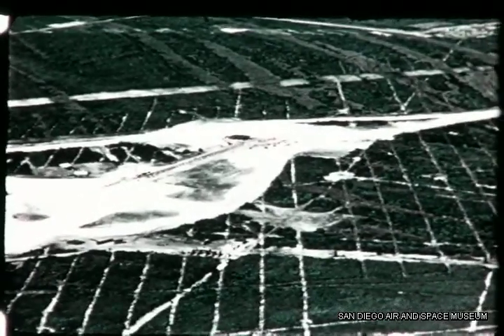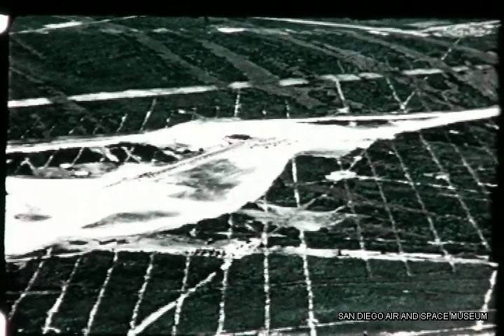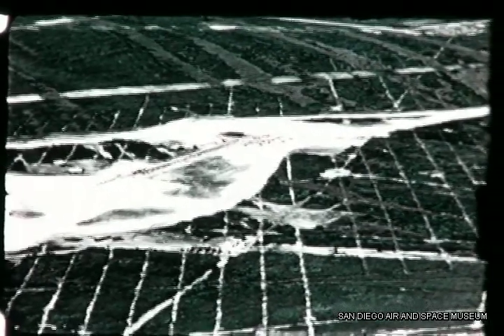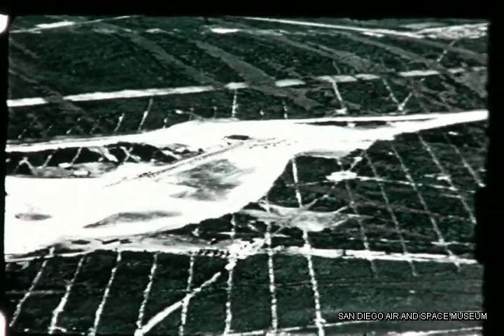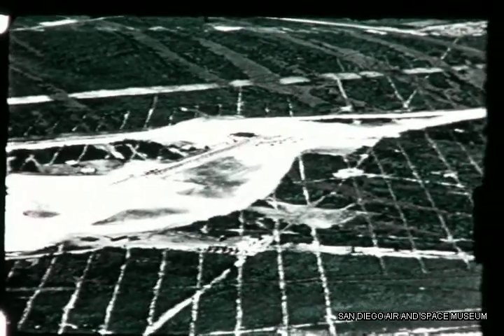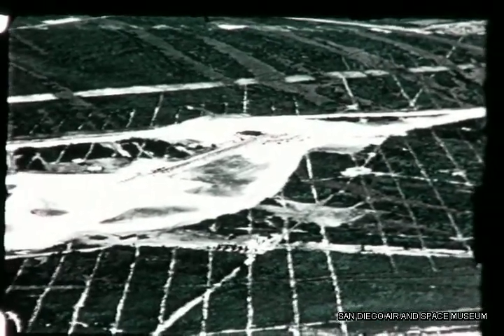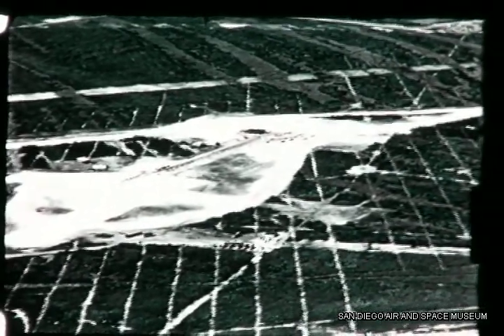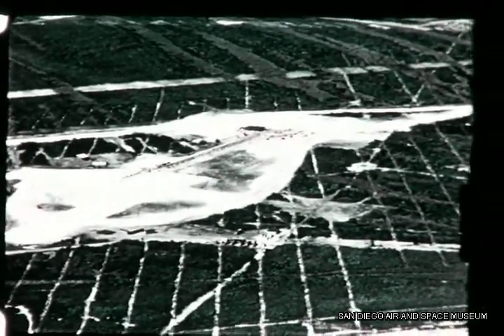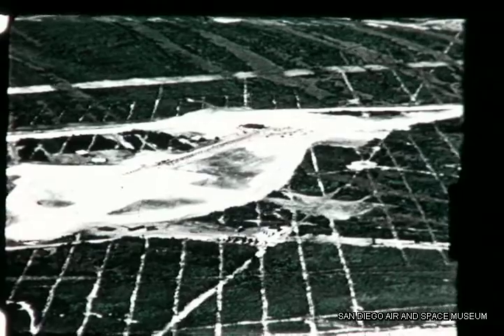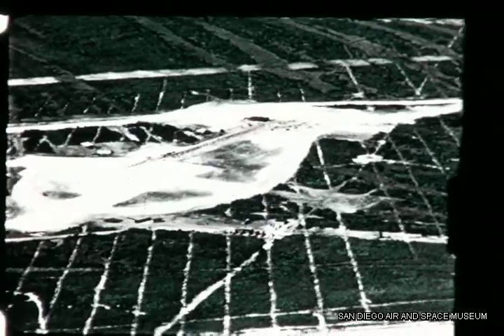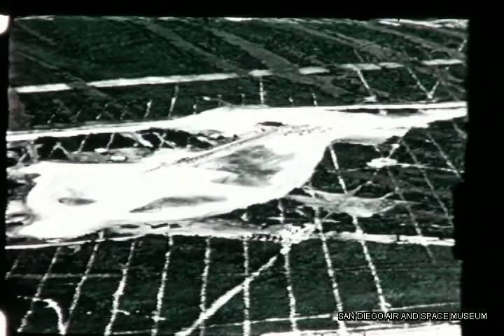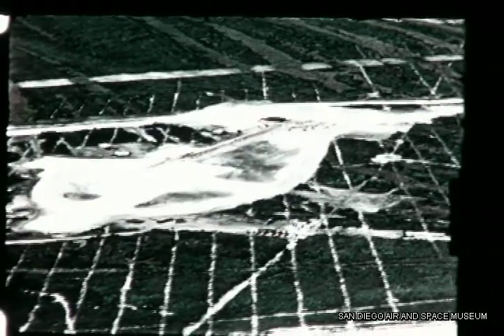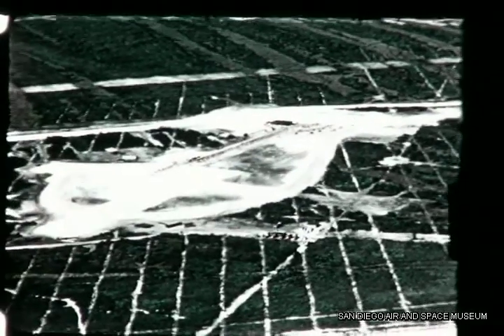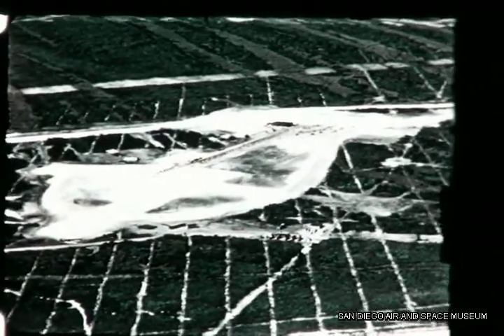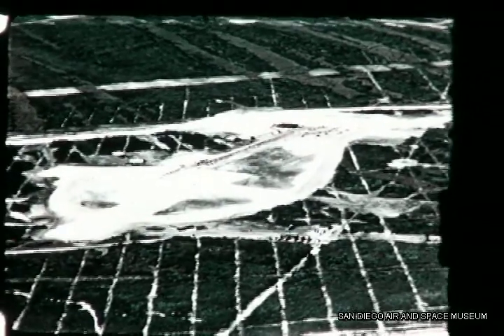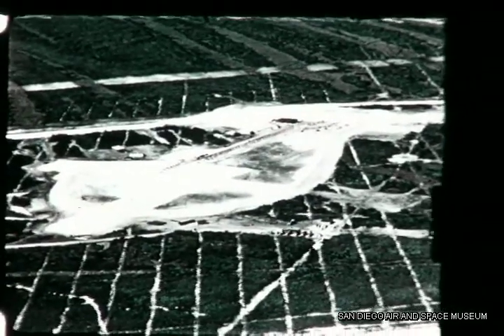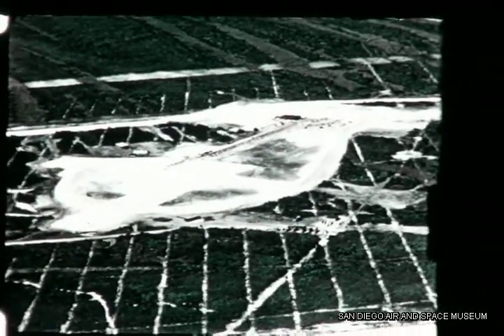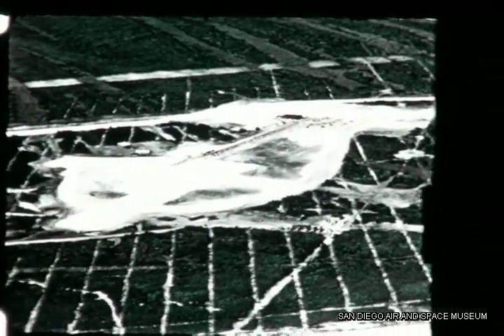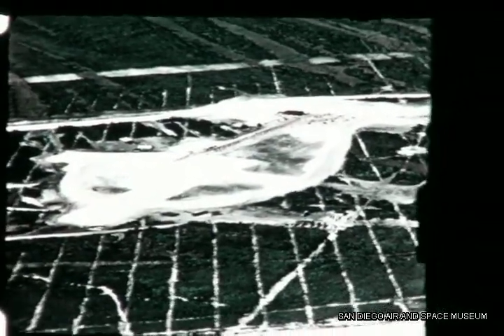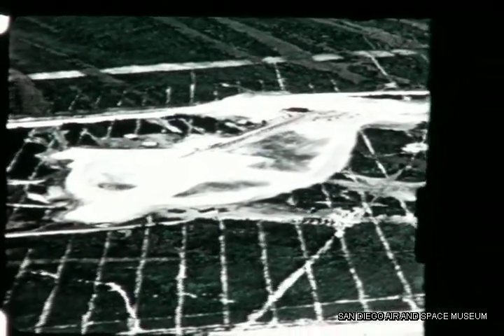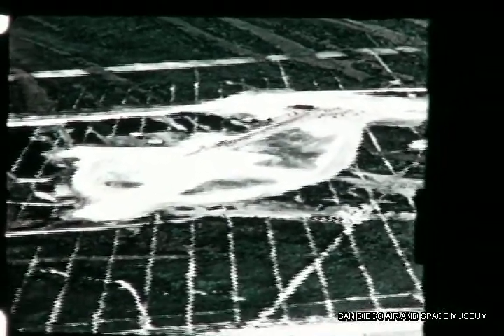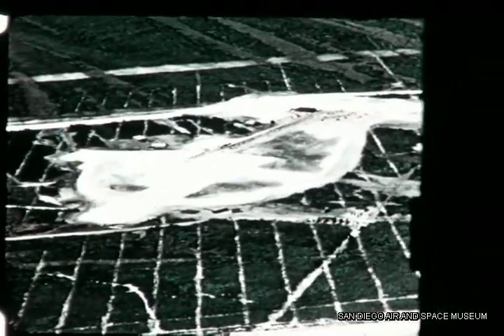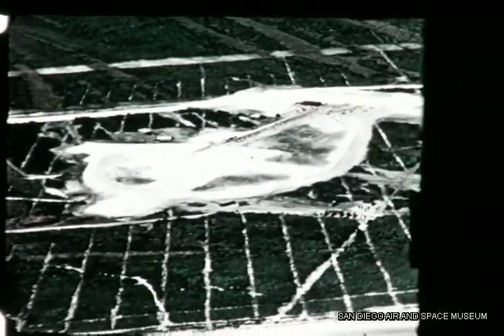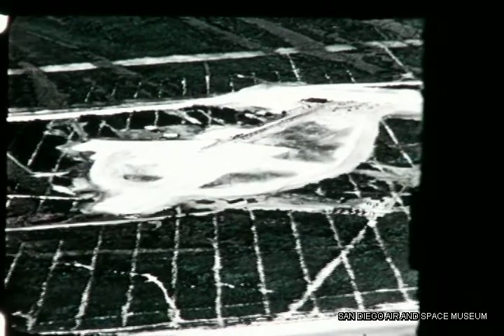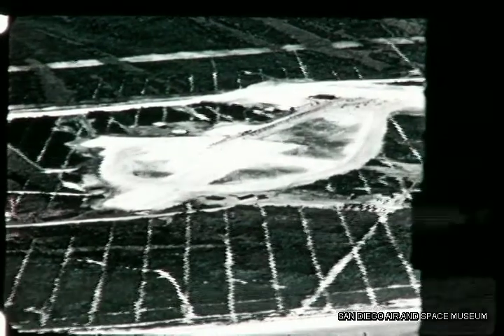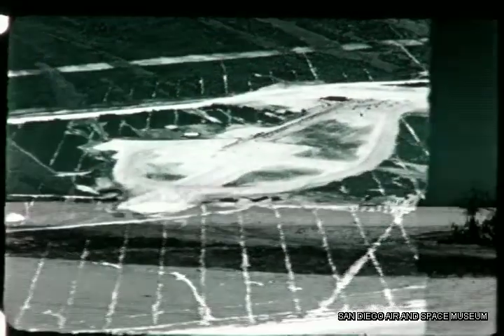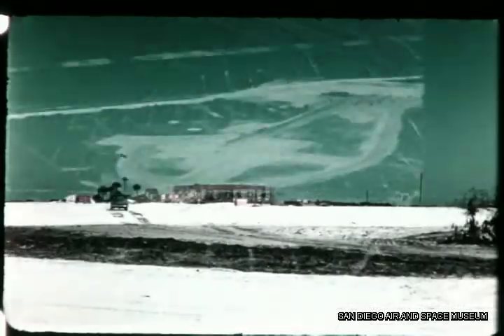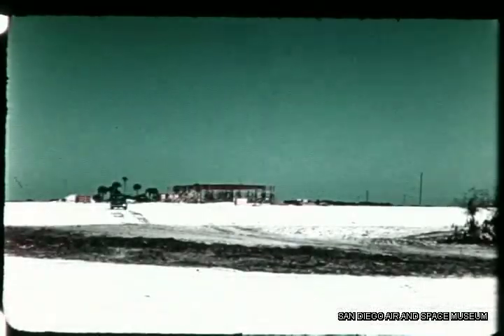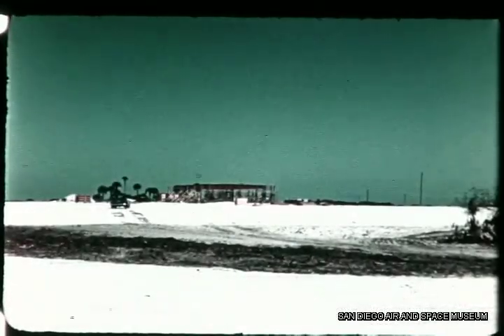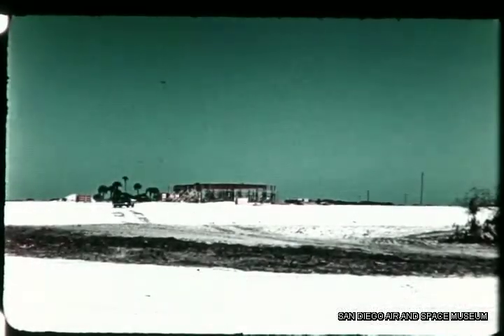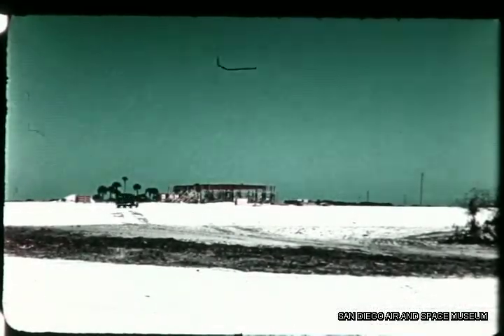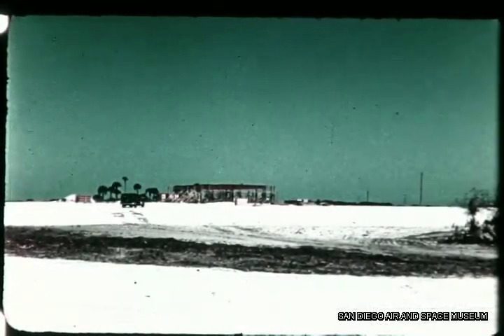The ready room and block house for each stand will be located 800 feet from the firing area. From 1,000 feet, this was the appearance of the Convair sites in early March. Pad 12 in early March.